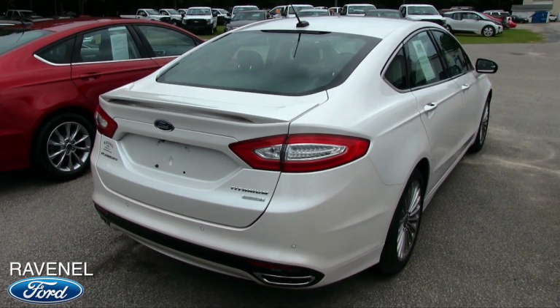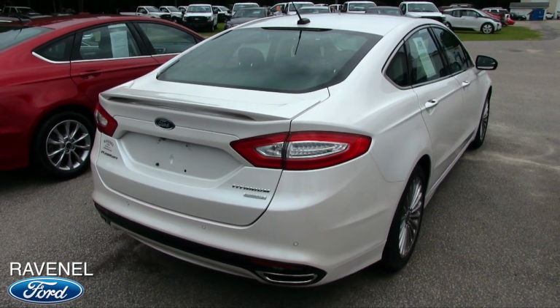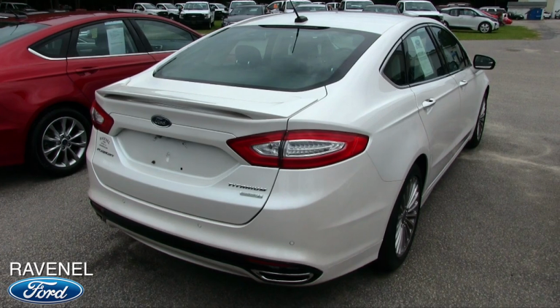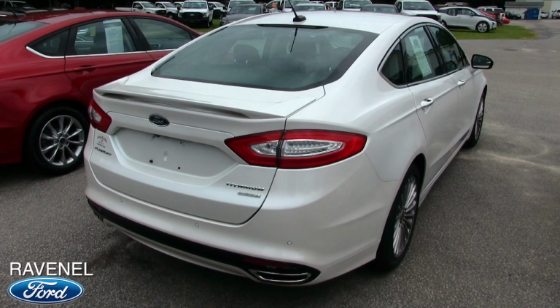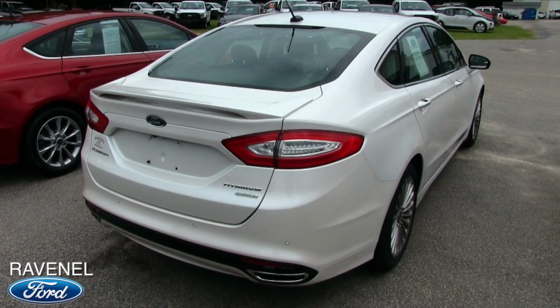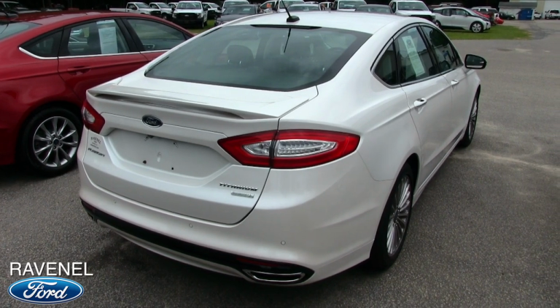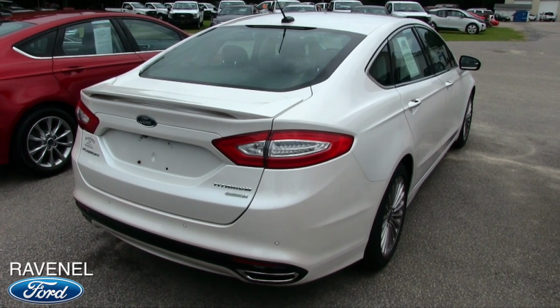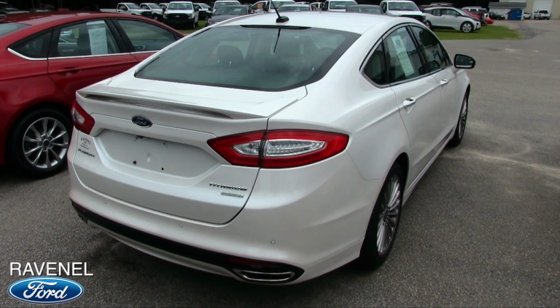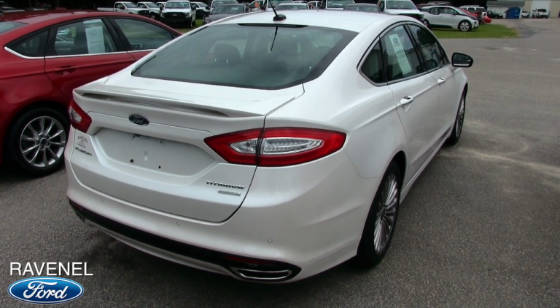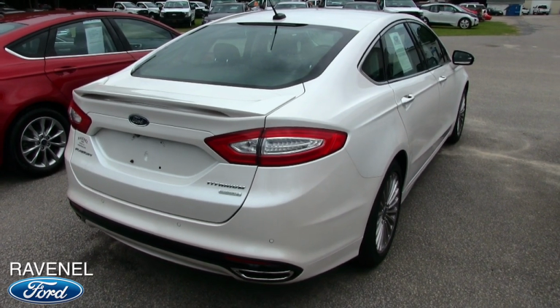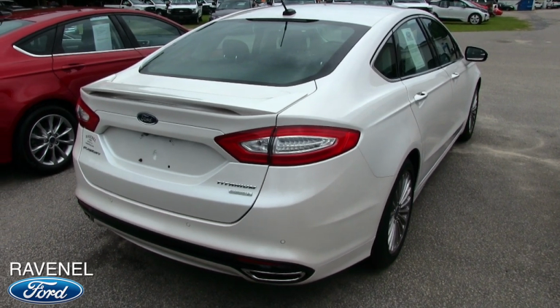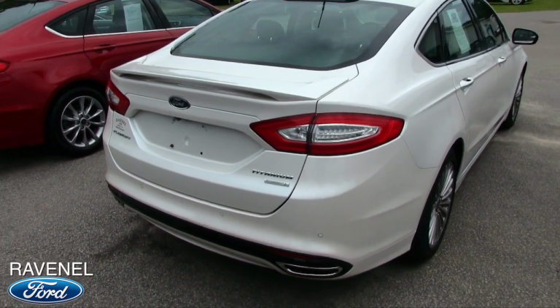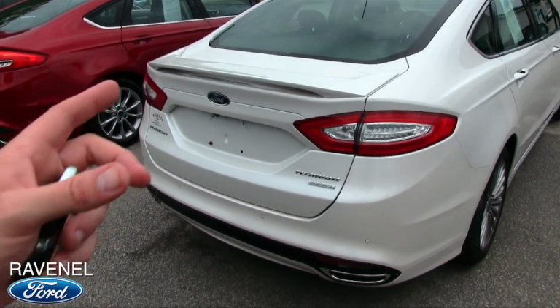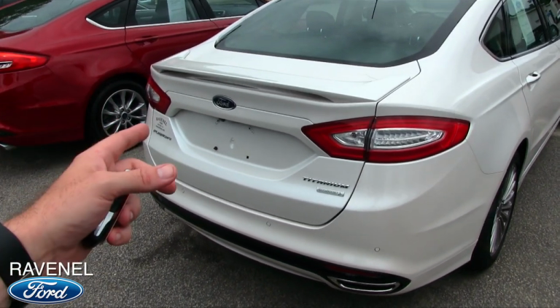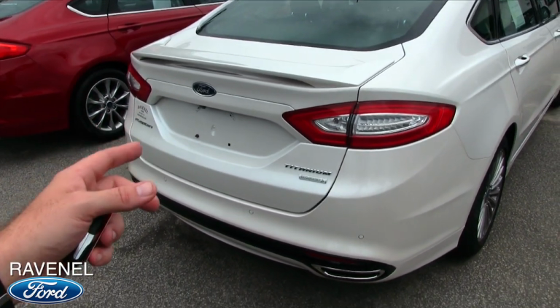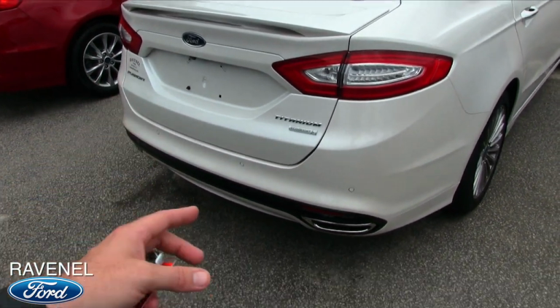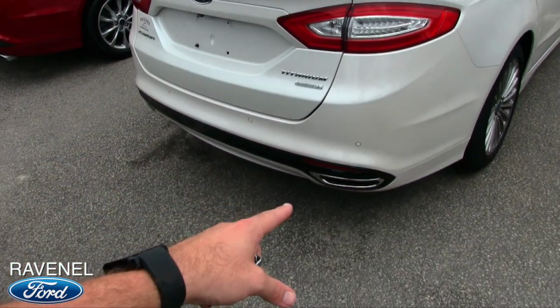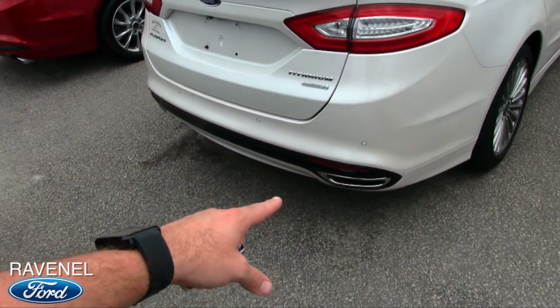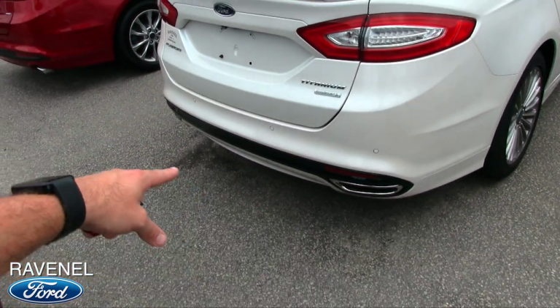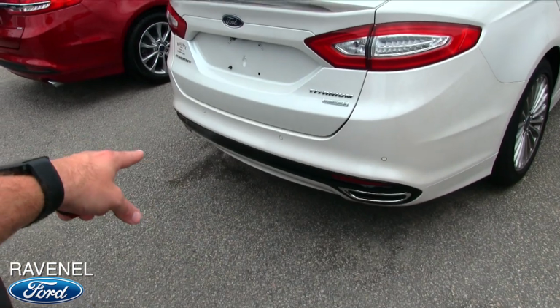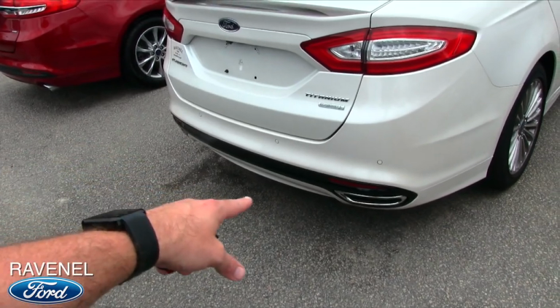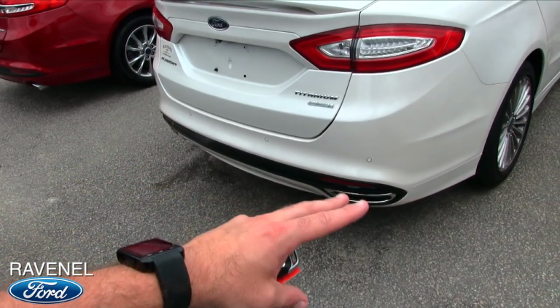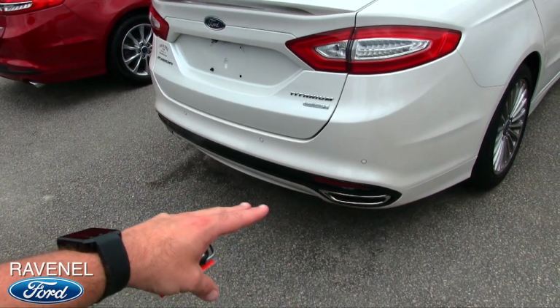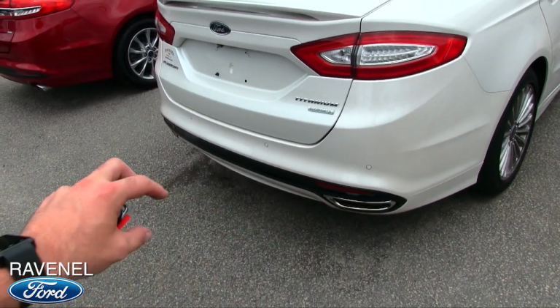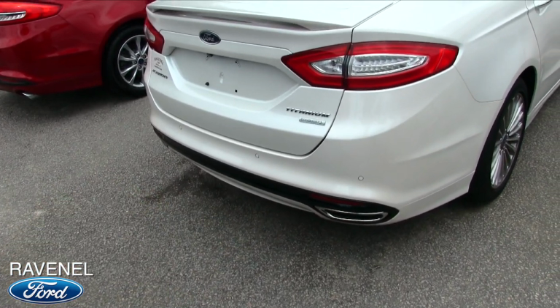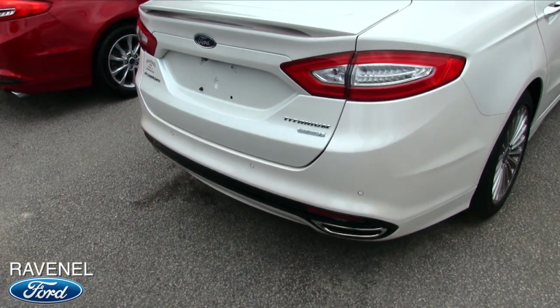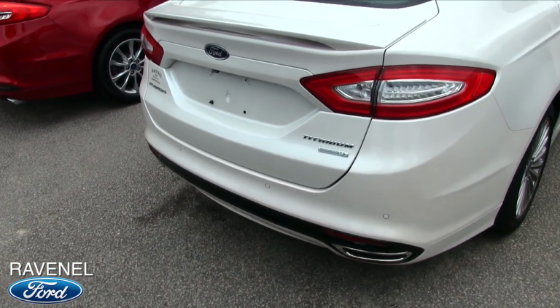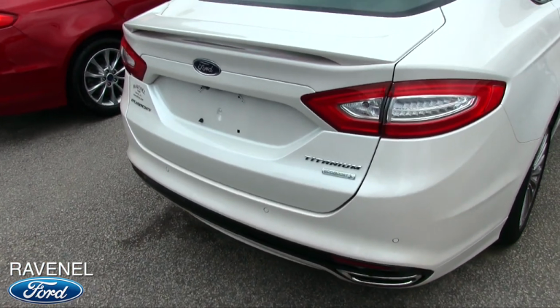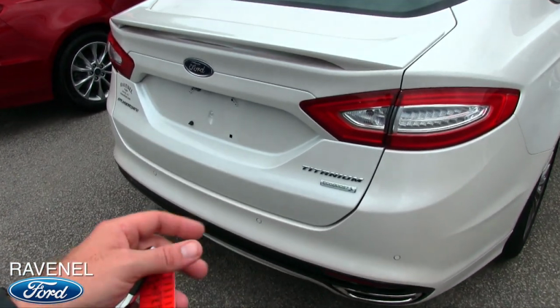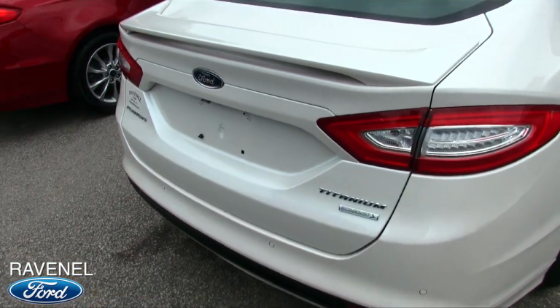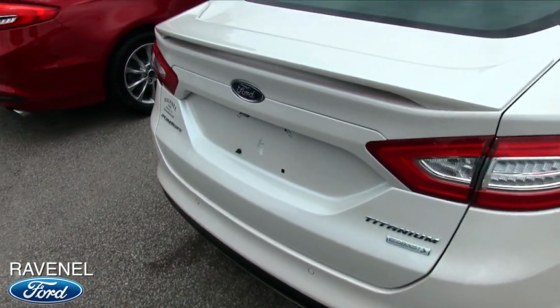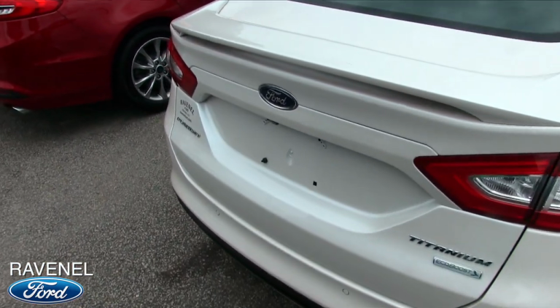You'll get a good payment and a good interest rate on this with approved credit. Also has some warranty with Ravenel Ford. In the back you've got a backup camera, exhaust pipes that are nice and flush-mounted, and backup sensors.